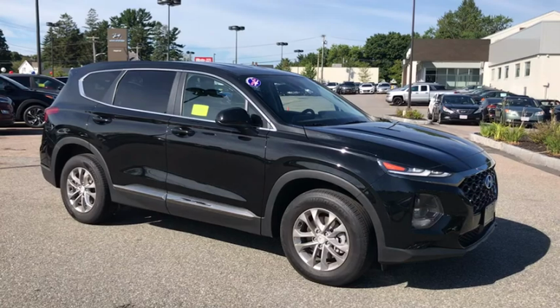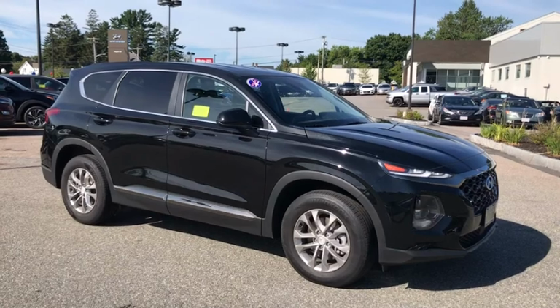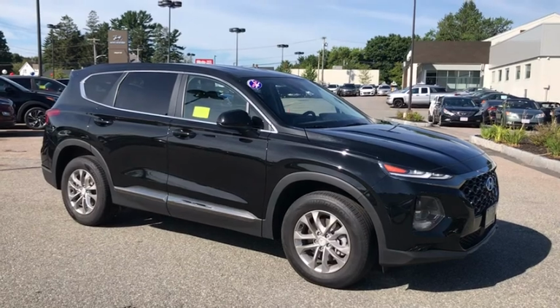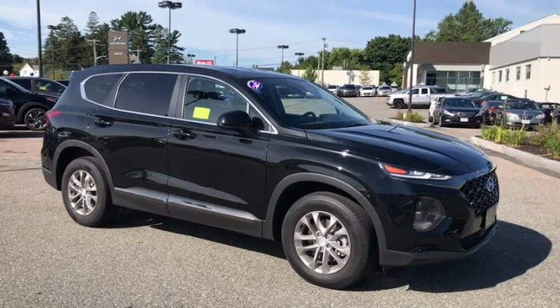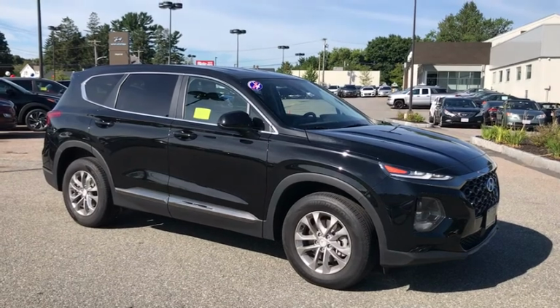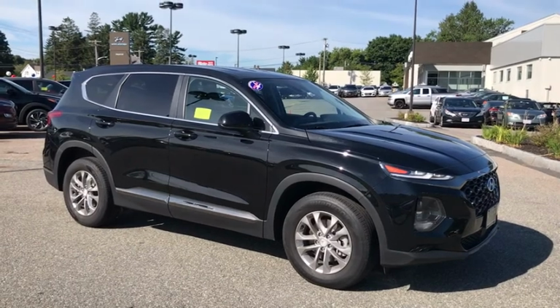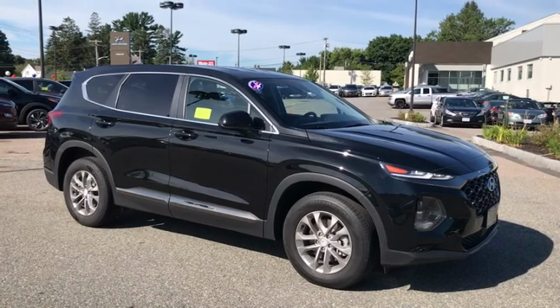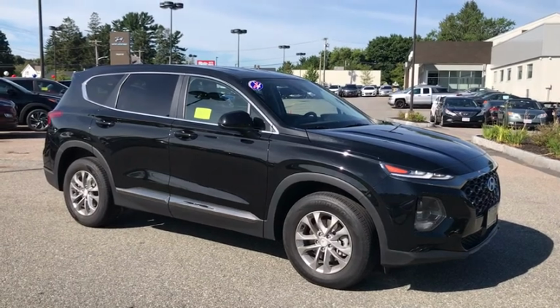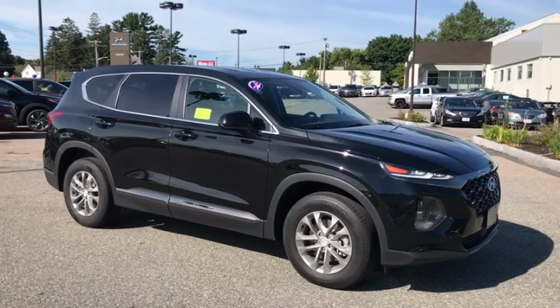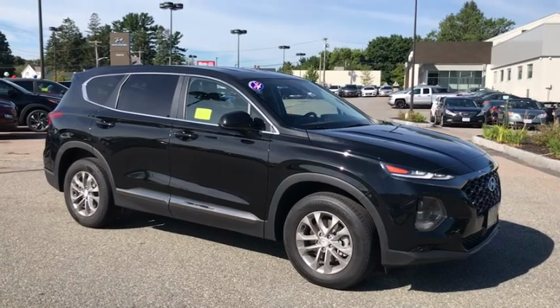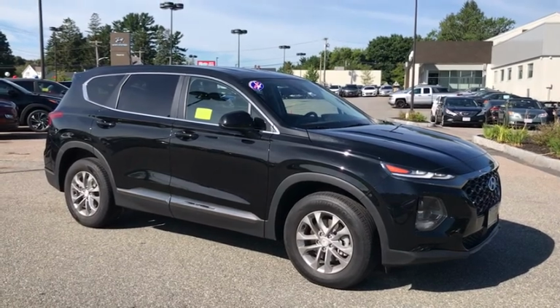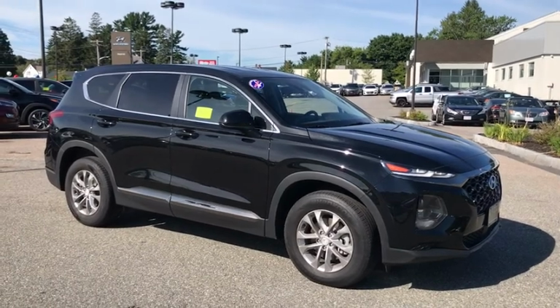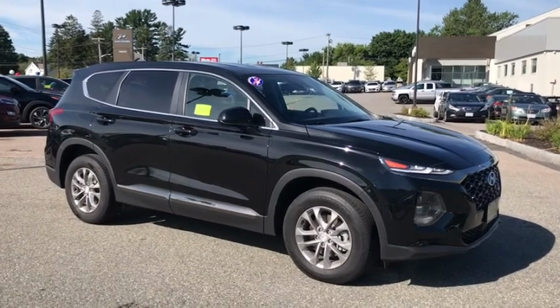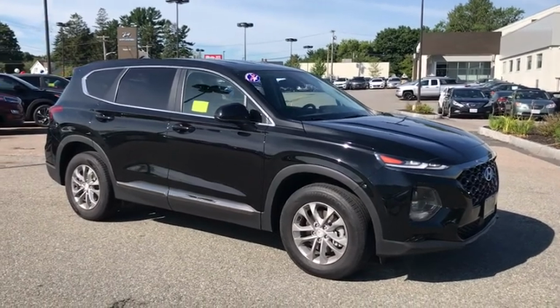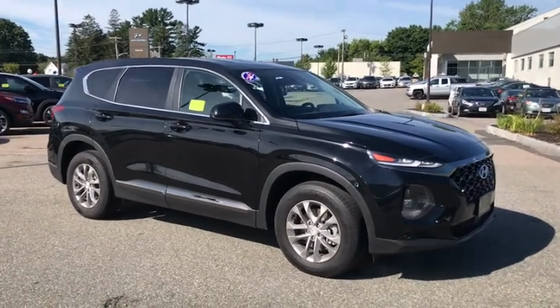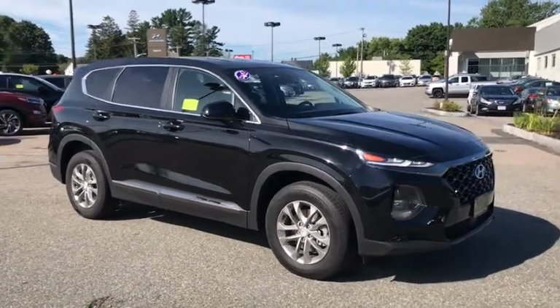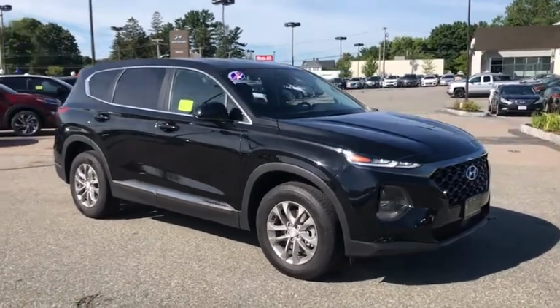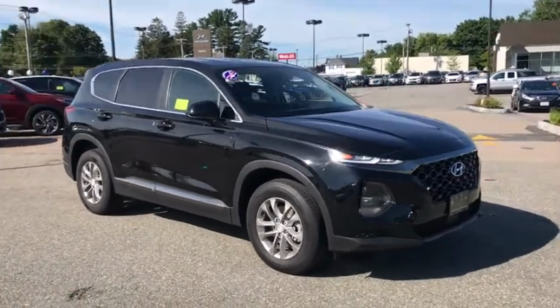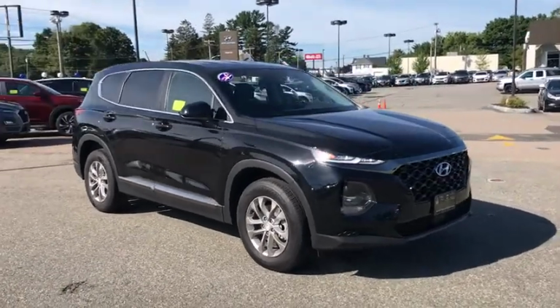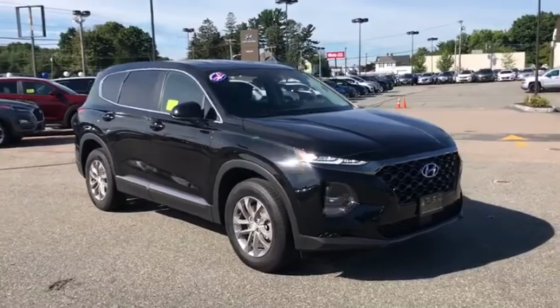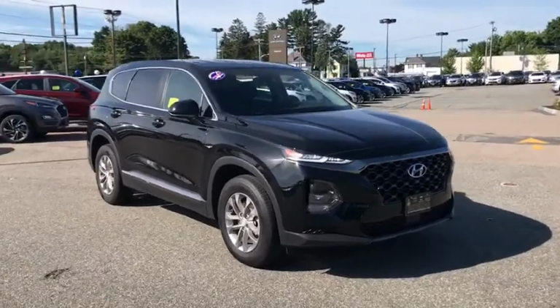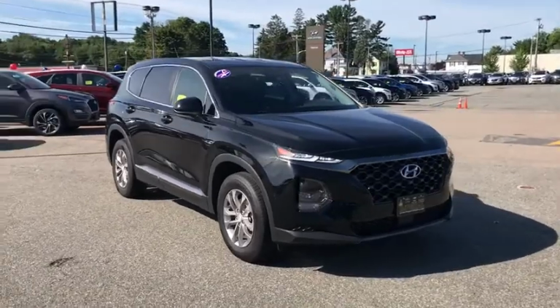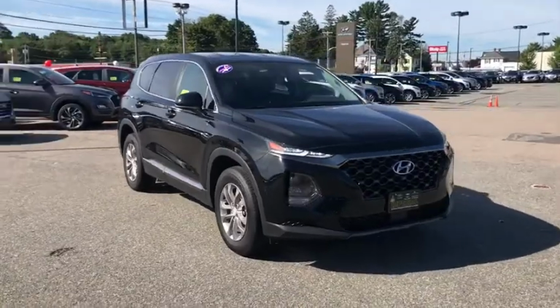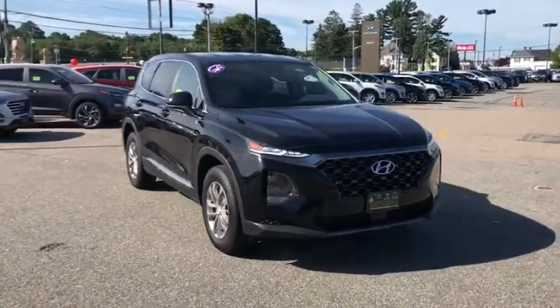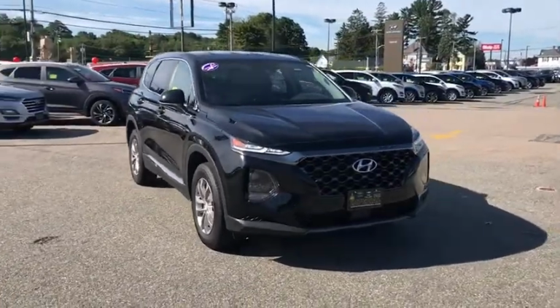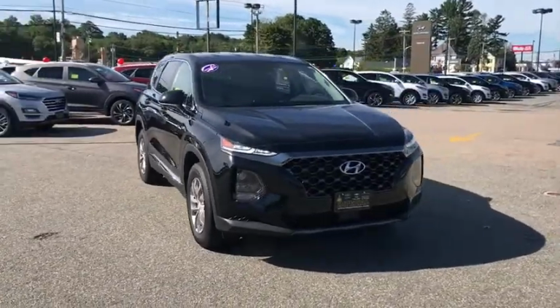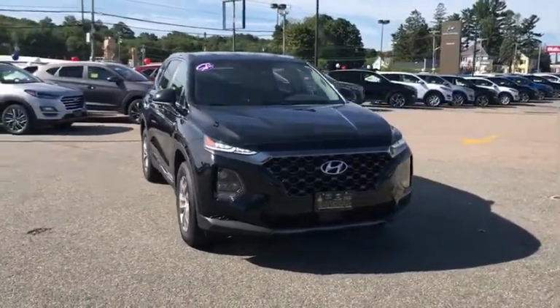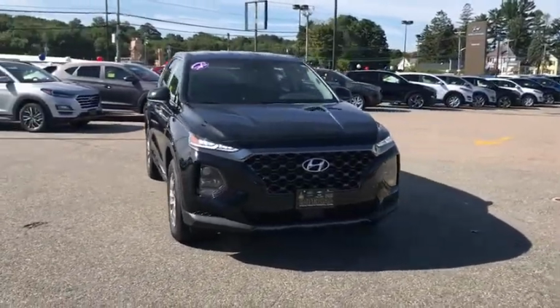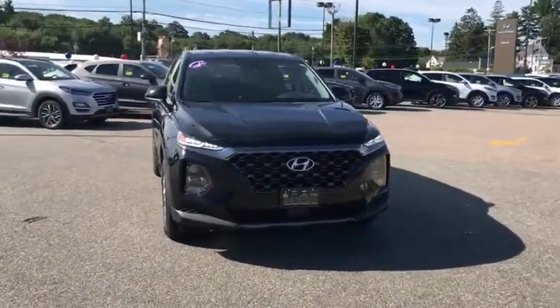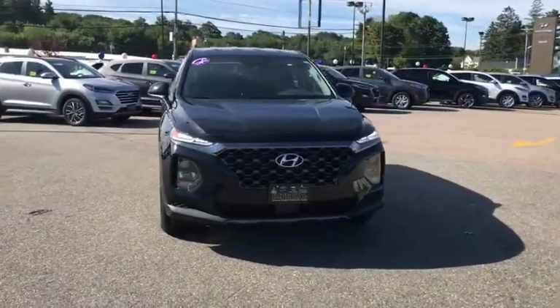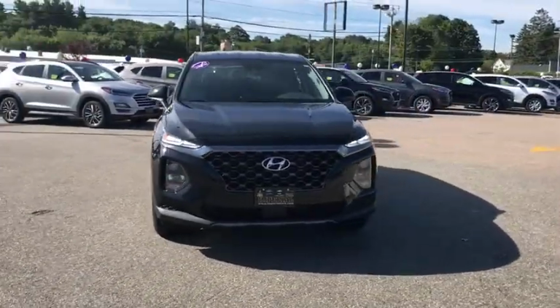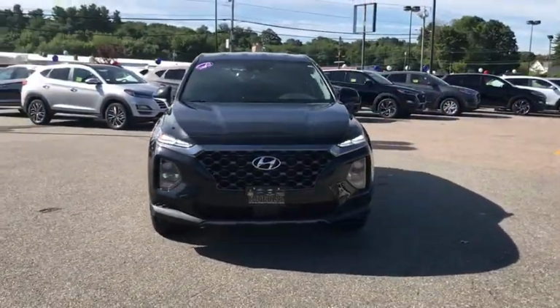Take a ride in the 2019 Hyundai Santa Fe. Style, quality, performance, value. Need we say more?